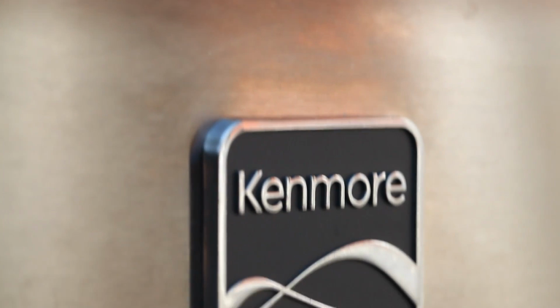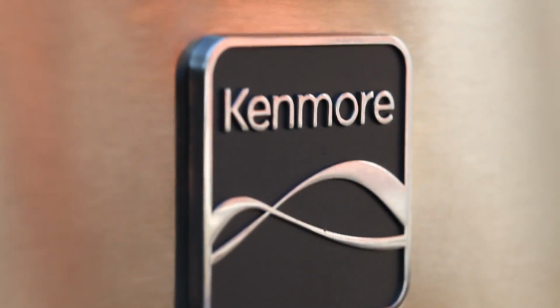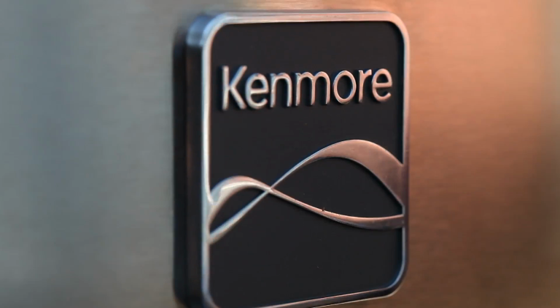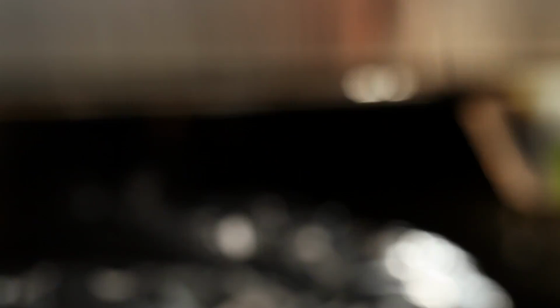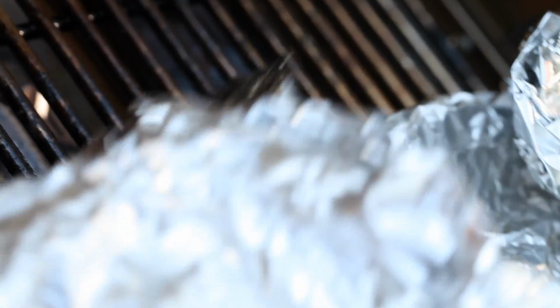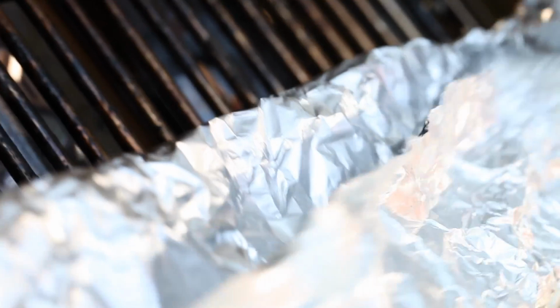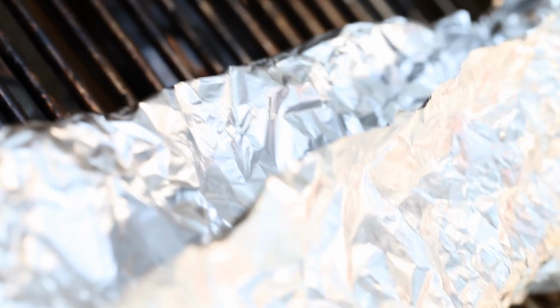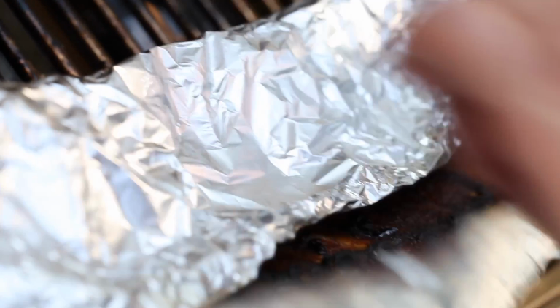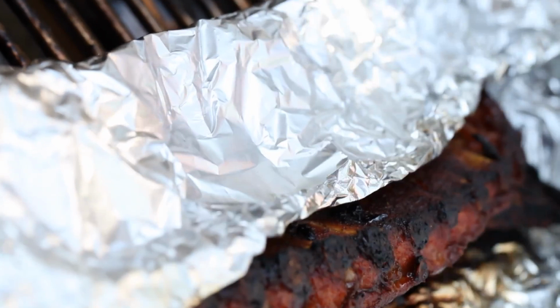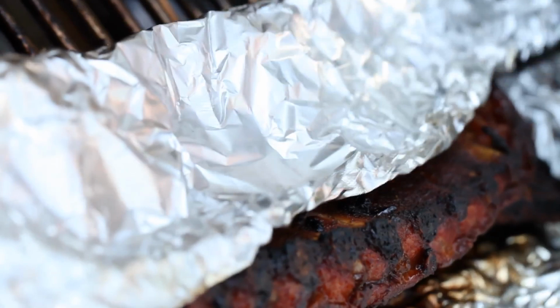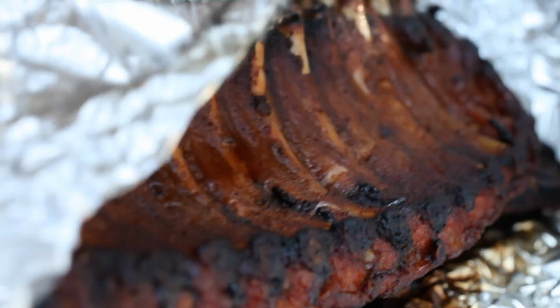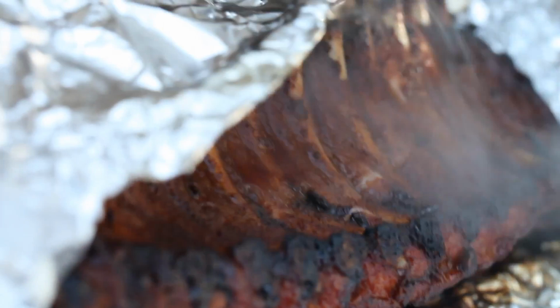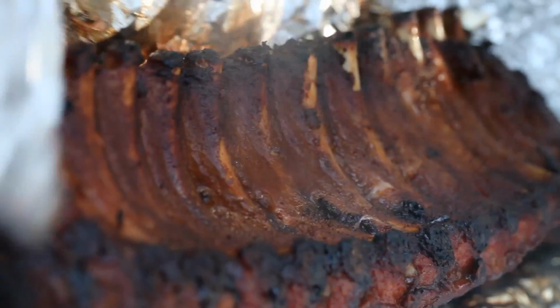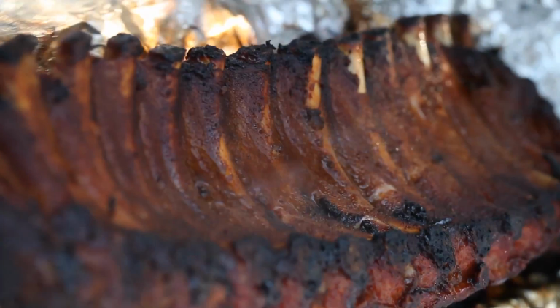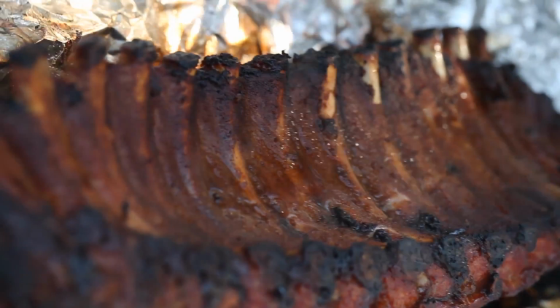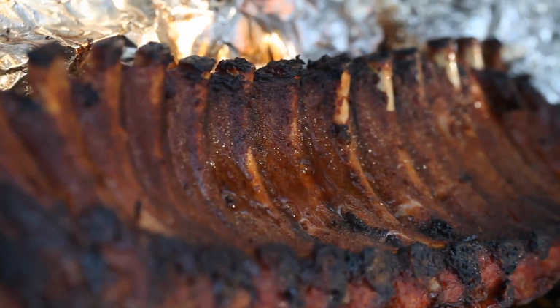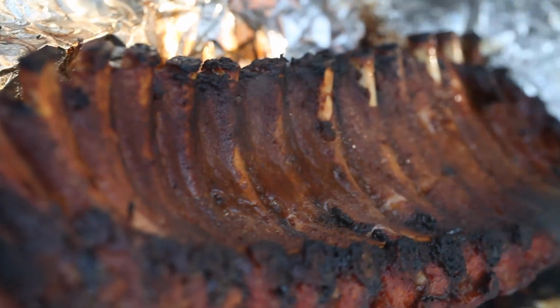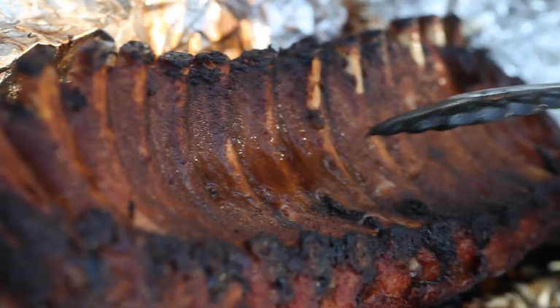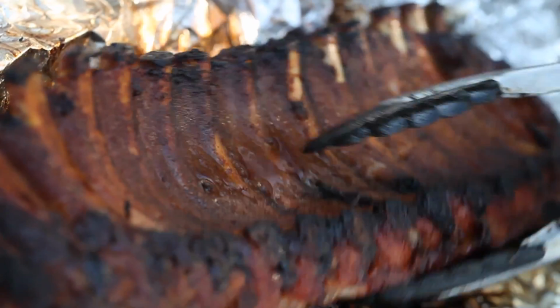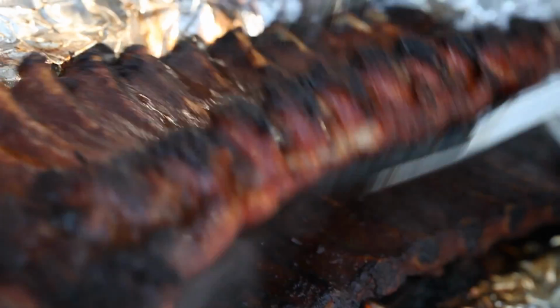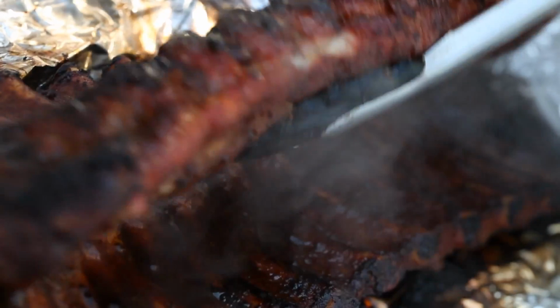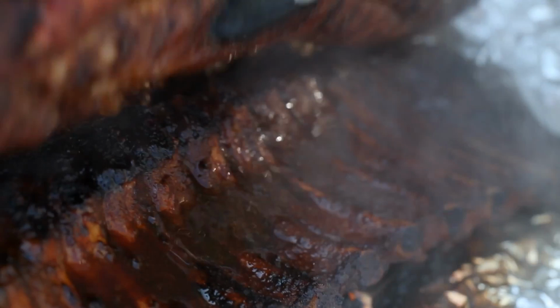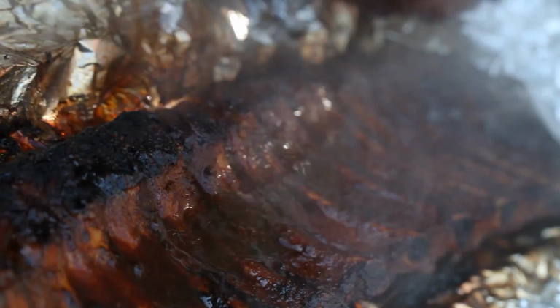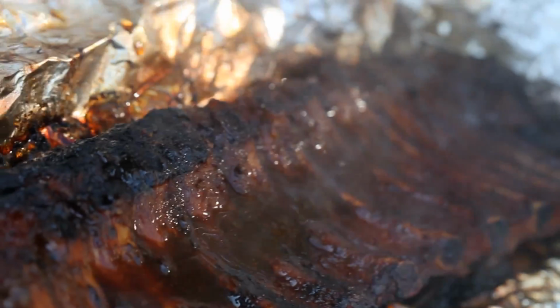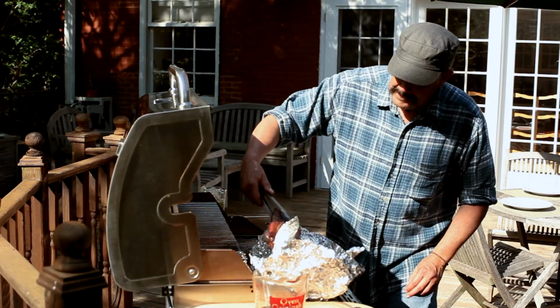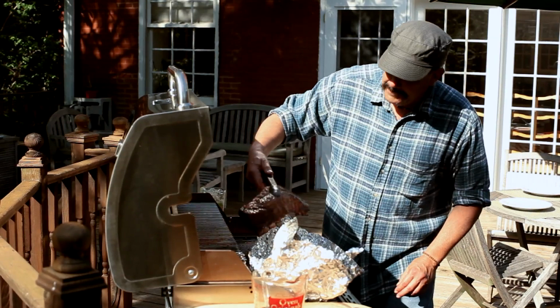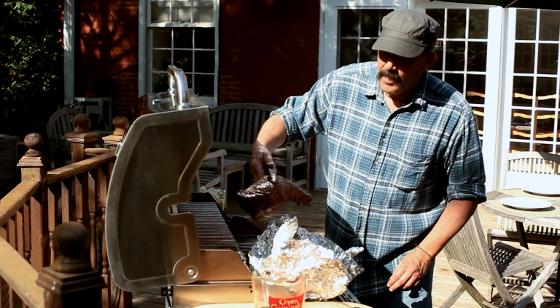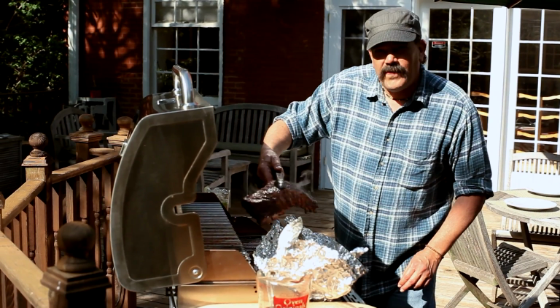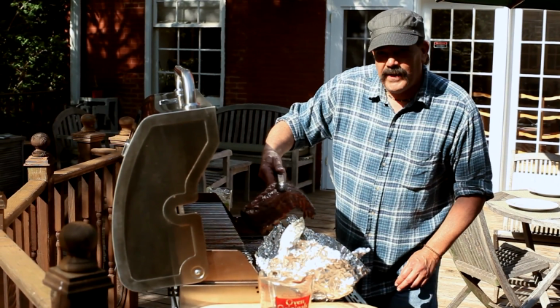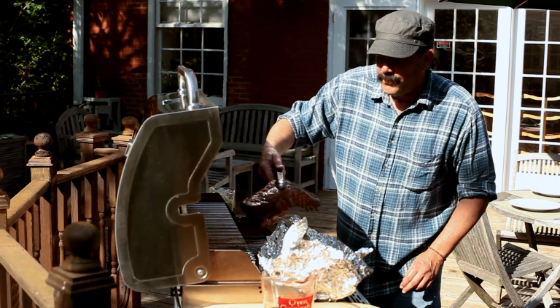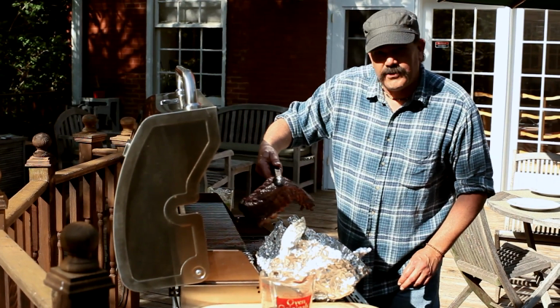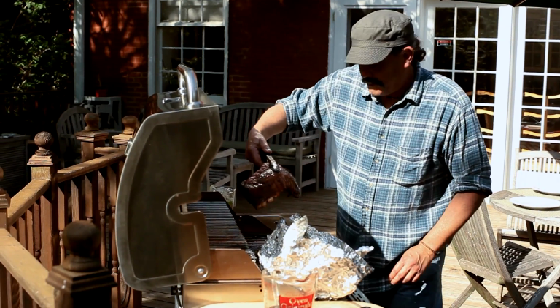Alright, it's been a couple hours — let's take a look here. I don't know what's getting me more excited: the way these things look or the way these things smell. My guests are sure going to be happy. You can tell by the way they bend that they're pretty close to being done.